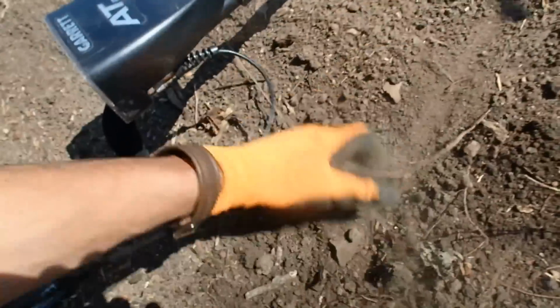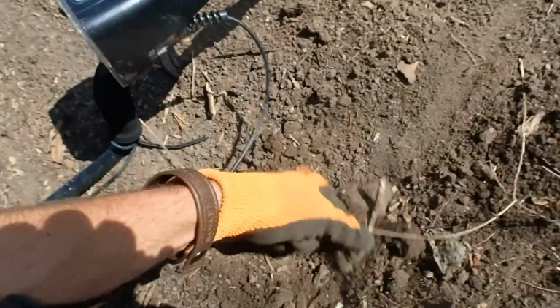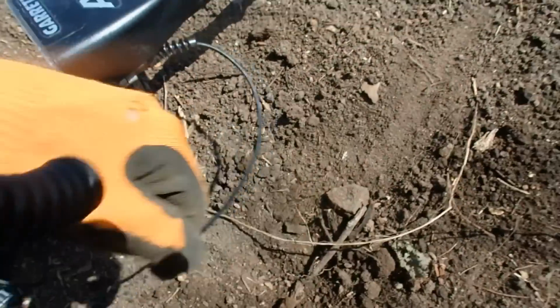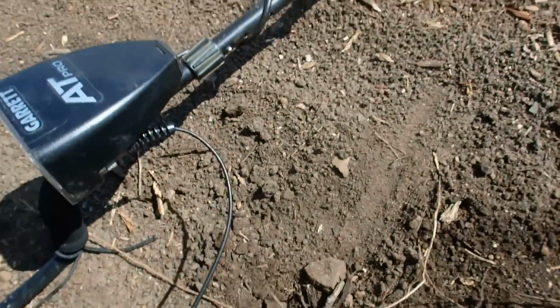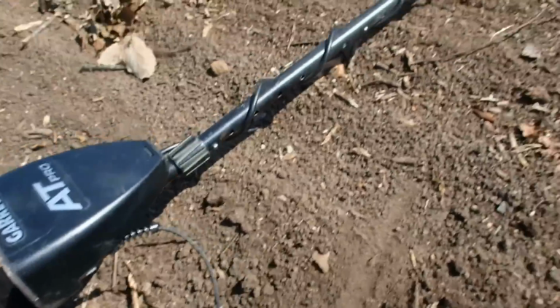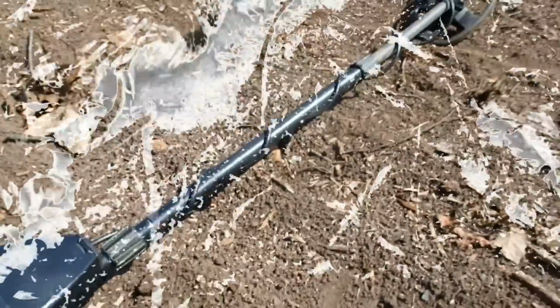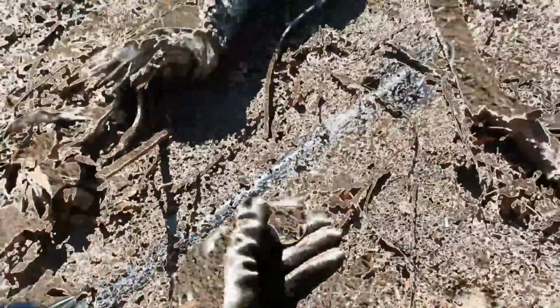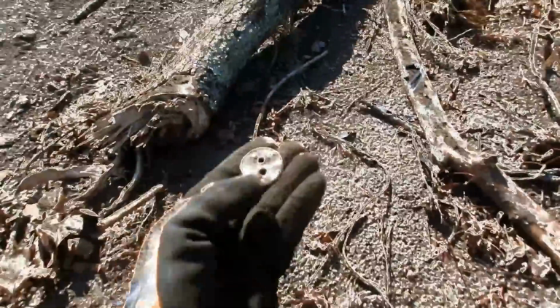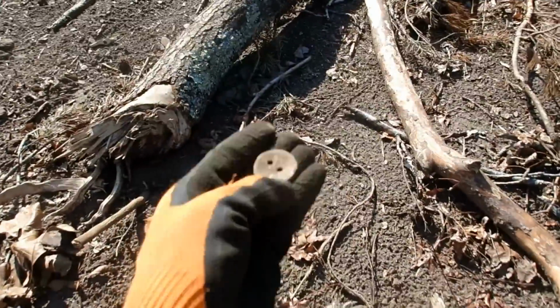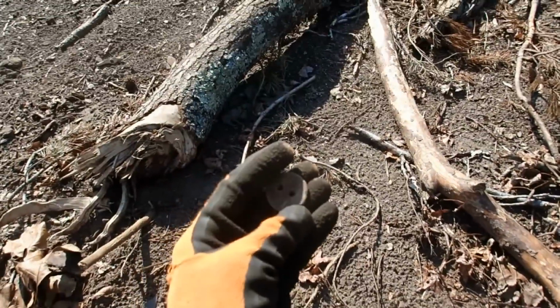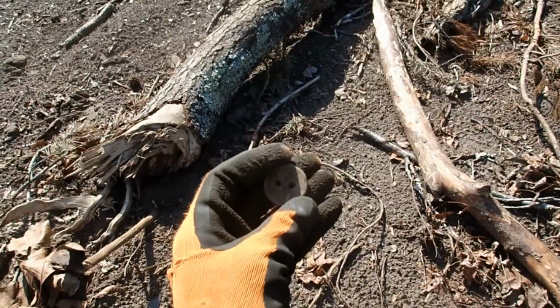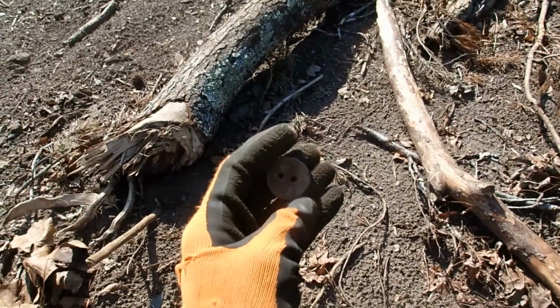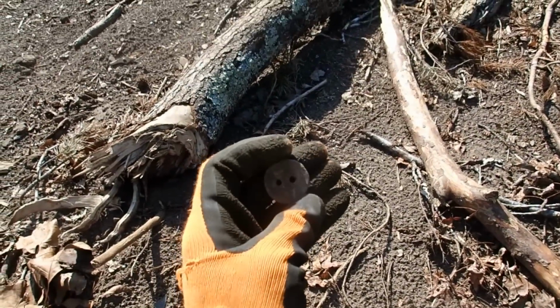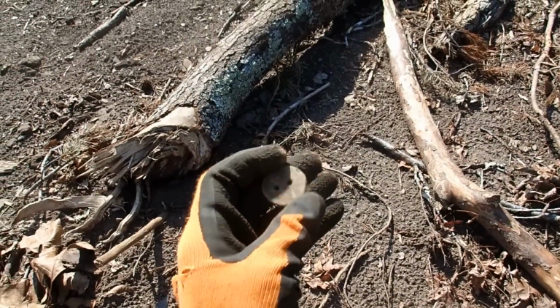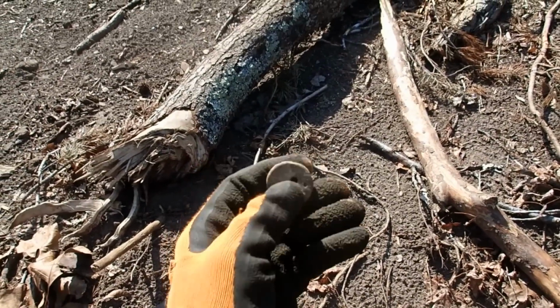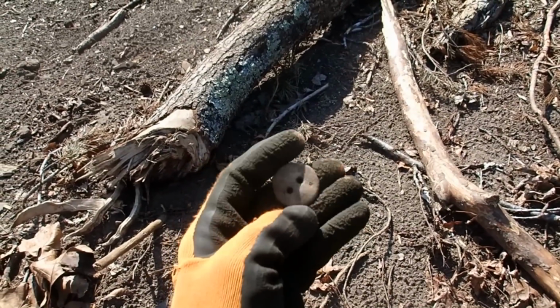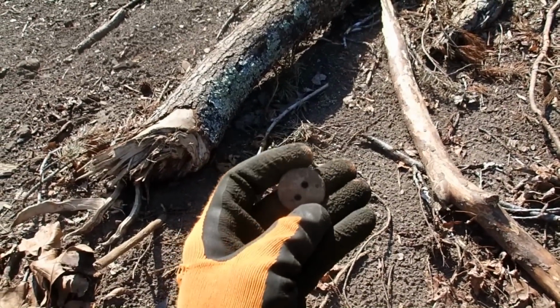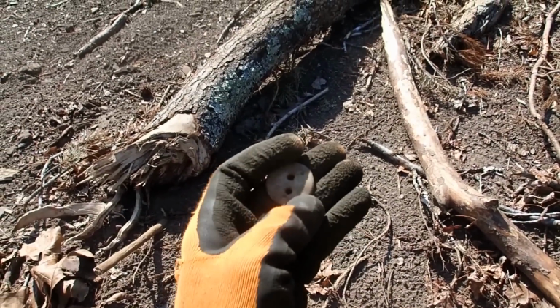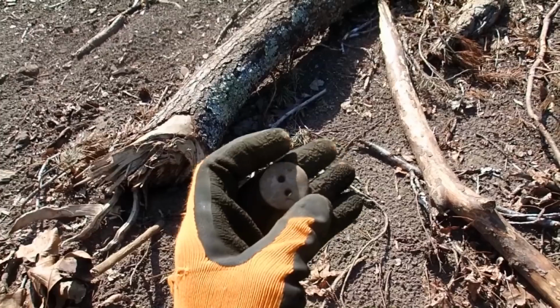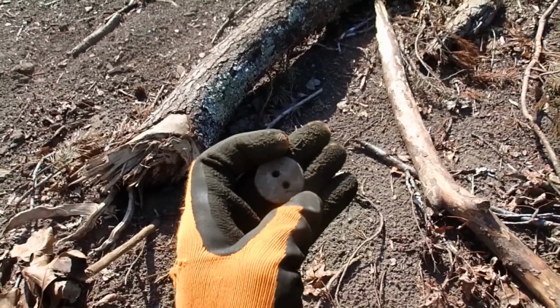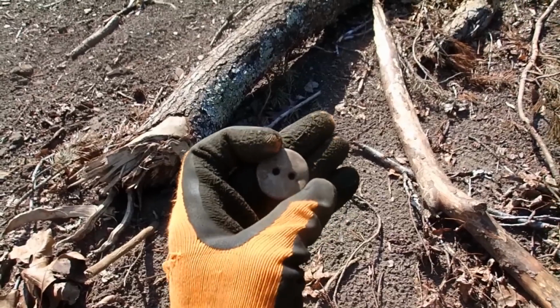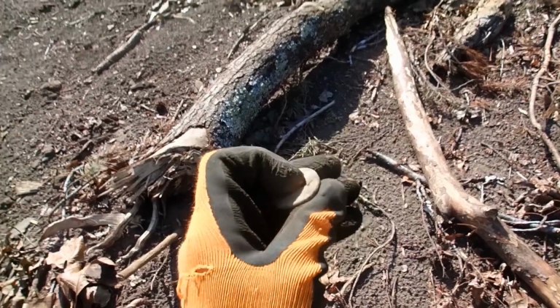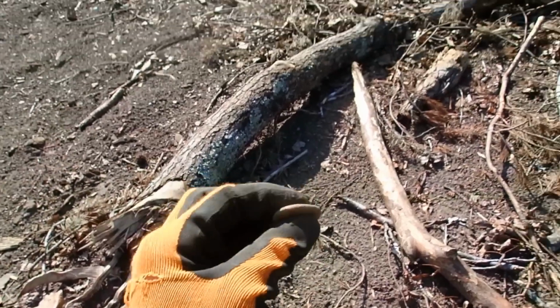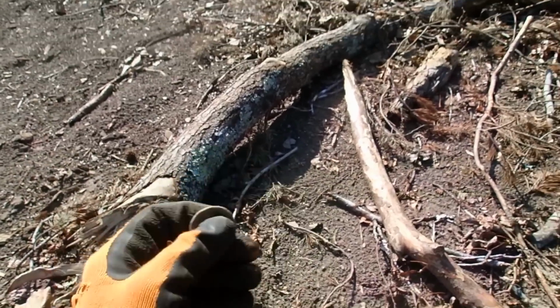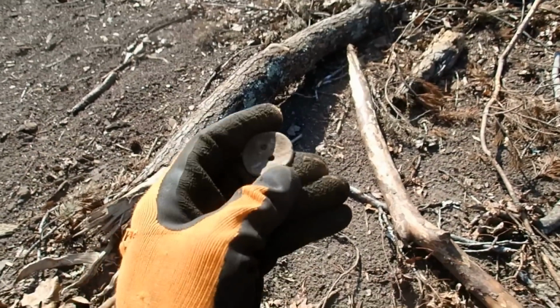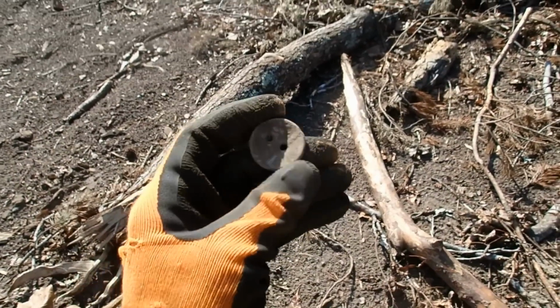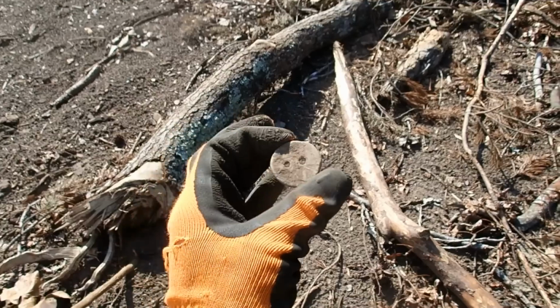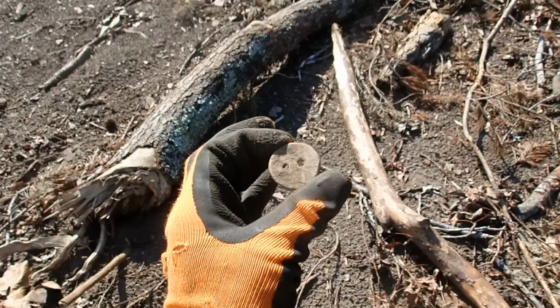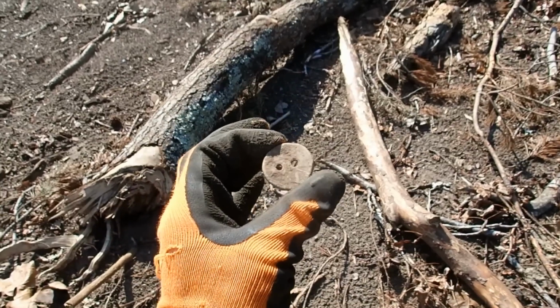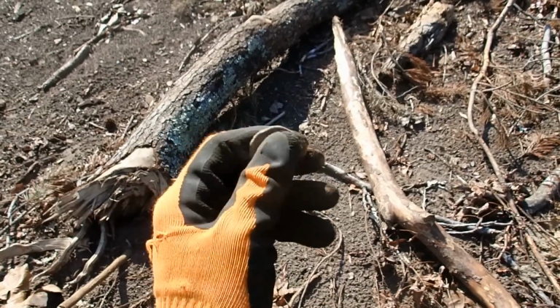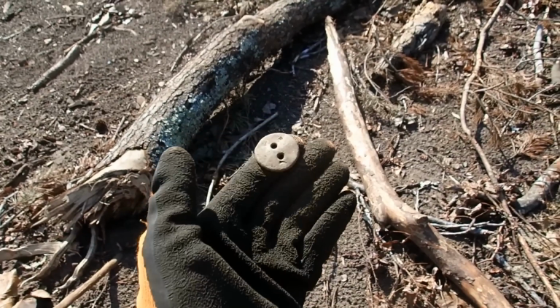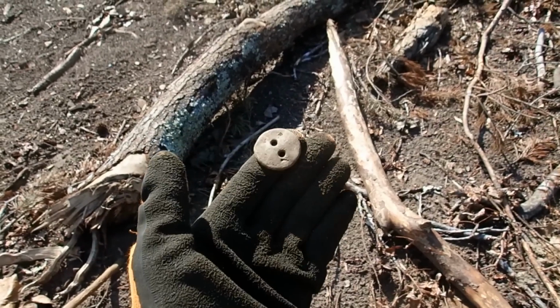Just found another old weight. It's either a hem weight or one of those things that makes a whistling sound when you put a rope through it and spin it. That's cool though — second one of the day.